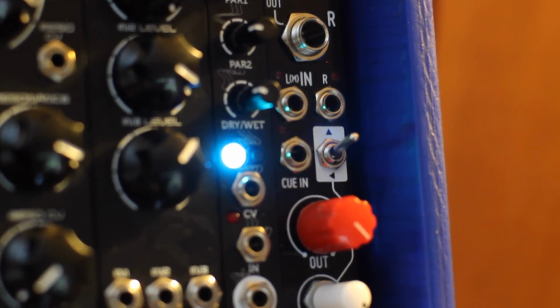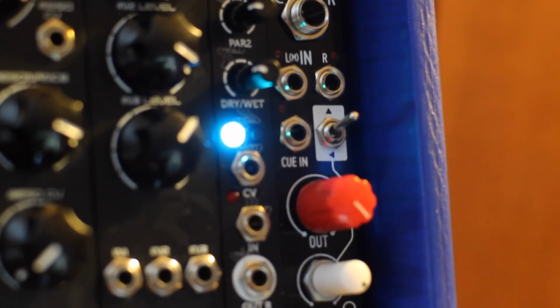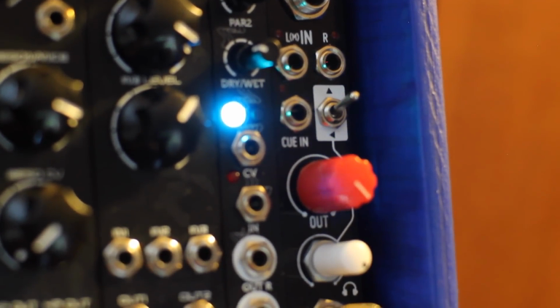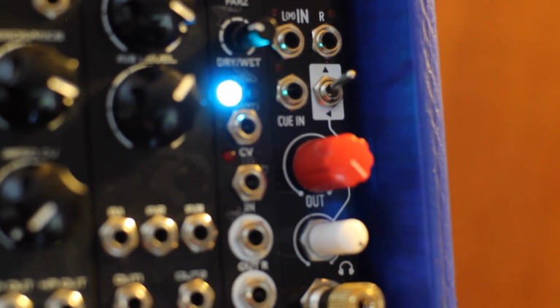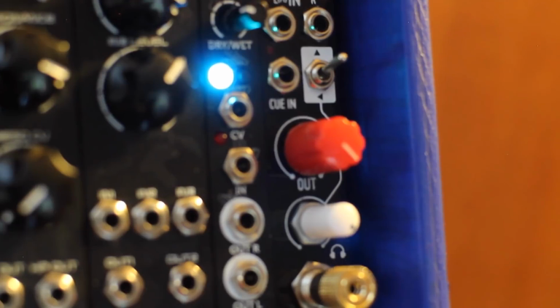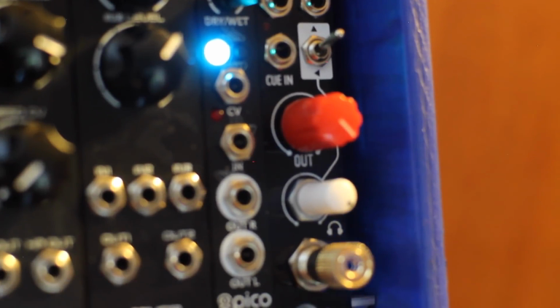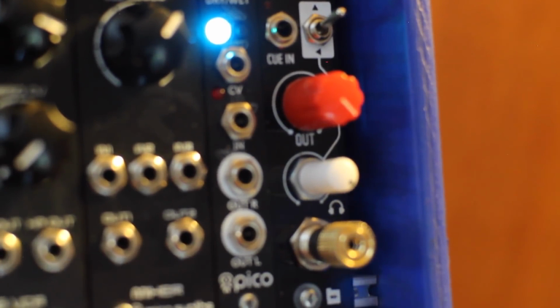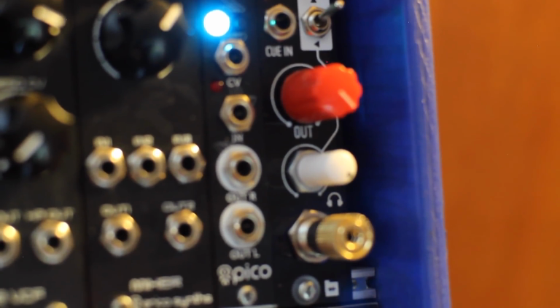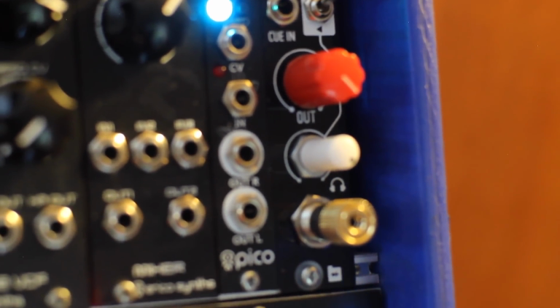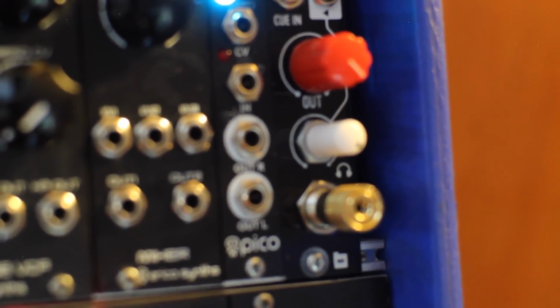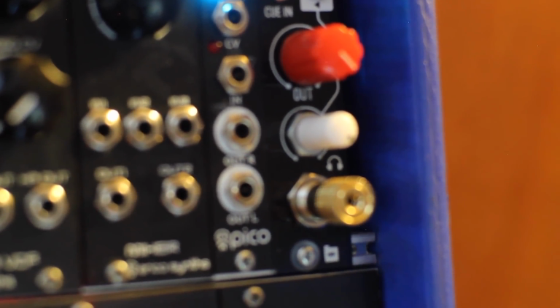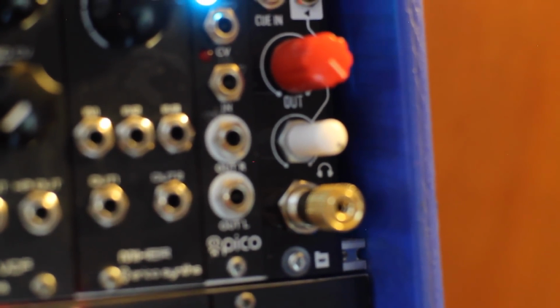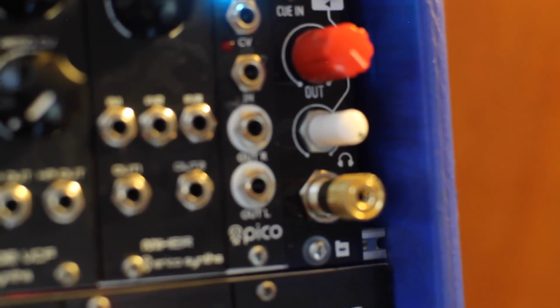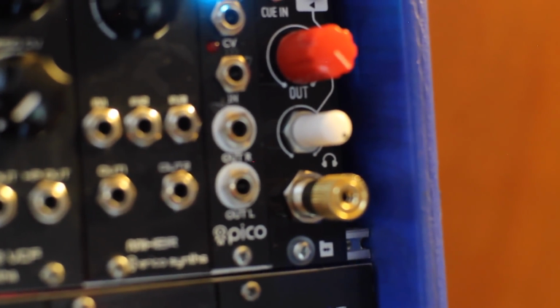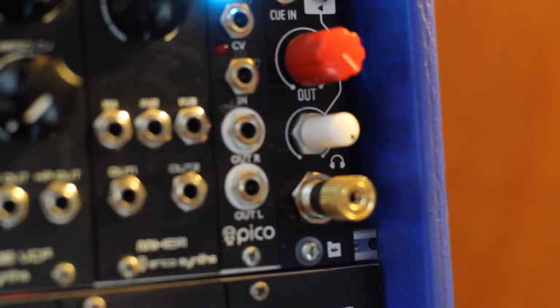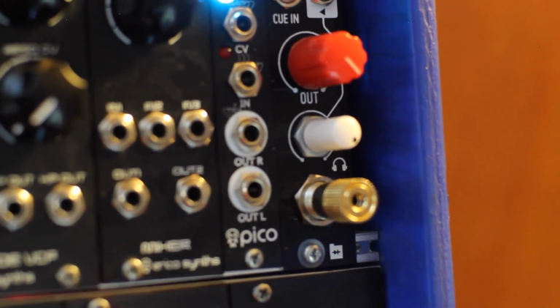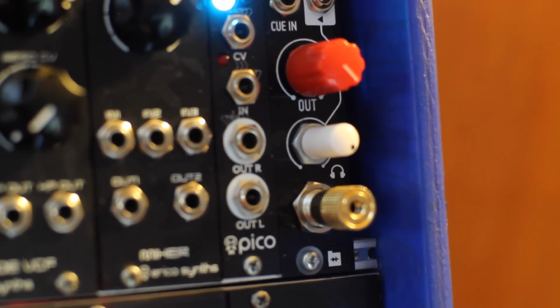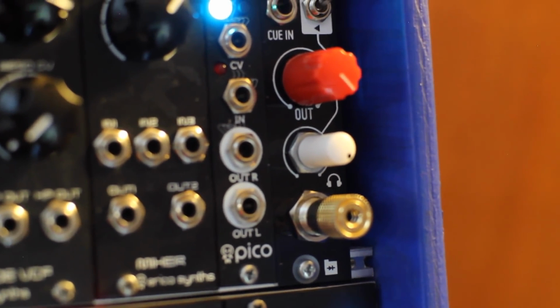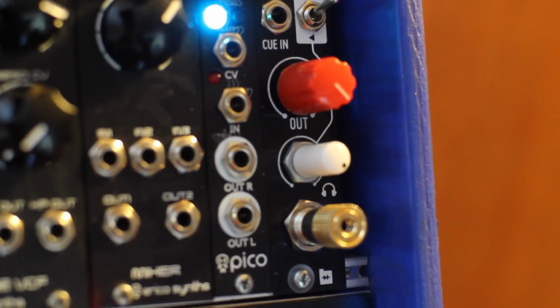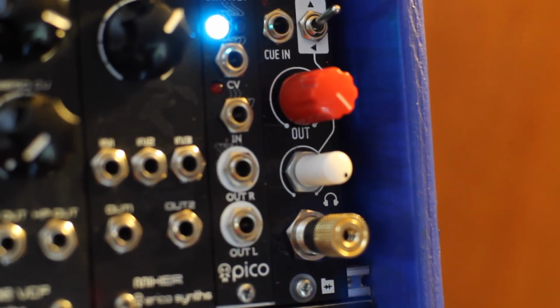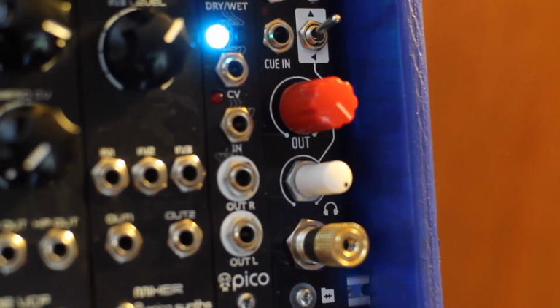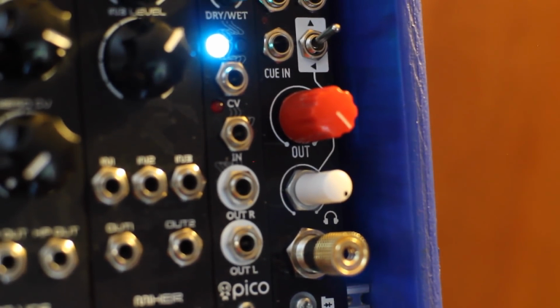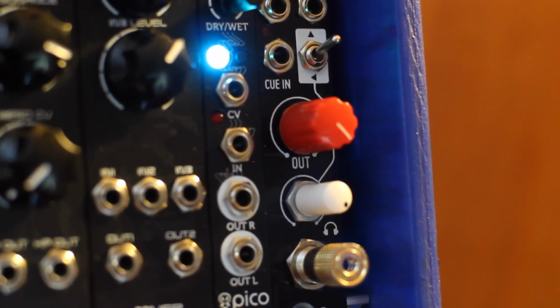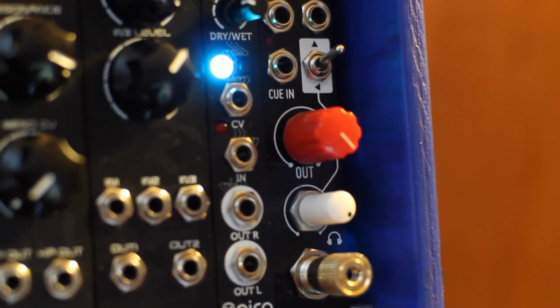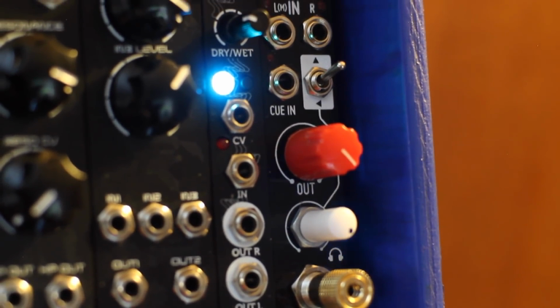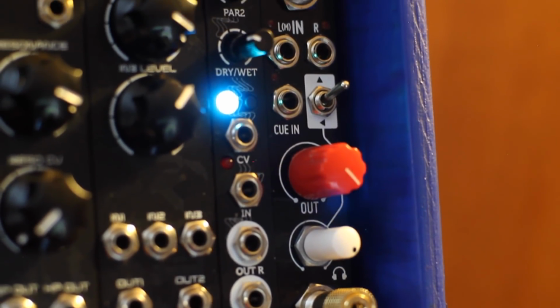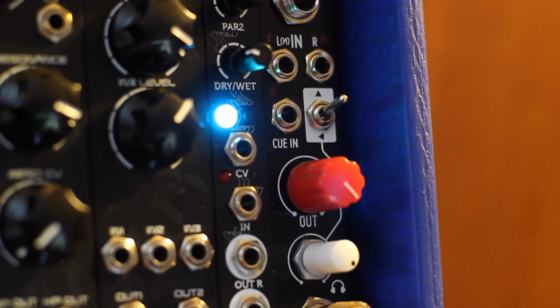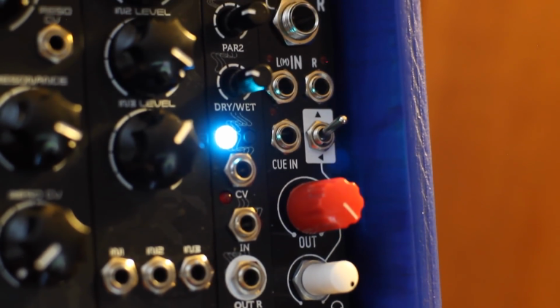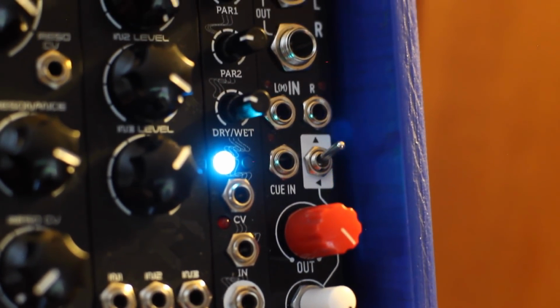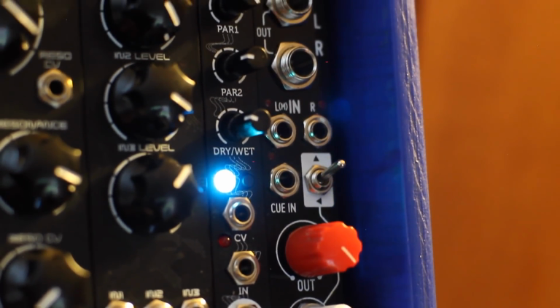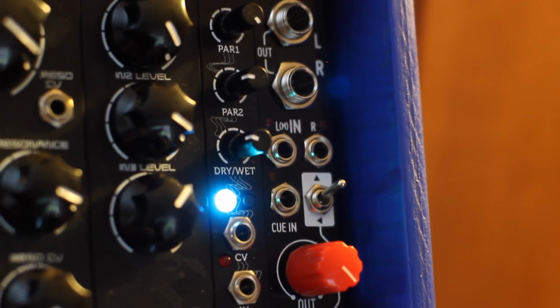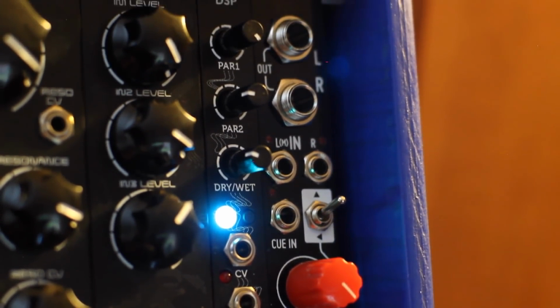The left input is normalled to the right one, so even if your patch is mono it'll come out of both outputs evenly. Every input has an LED for level monitoring and the sound is crystal clear with no audible noise, hum or bleed.